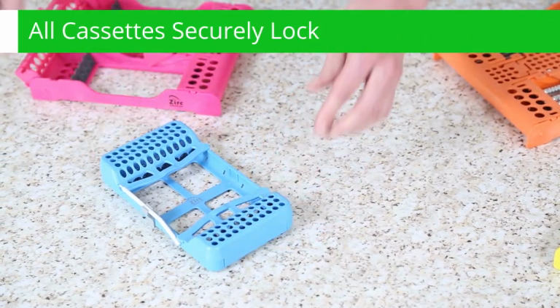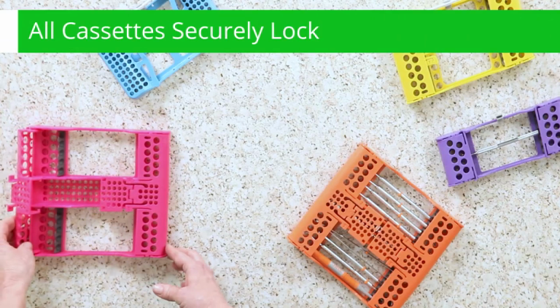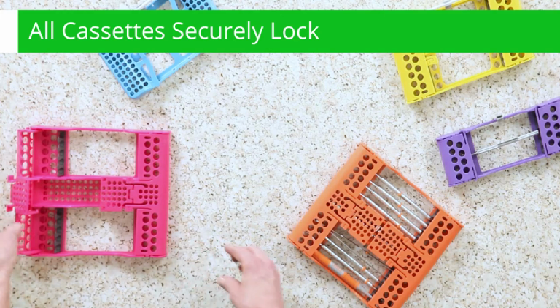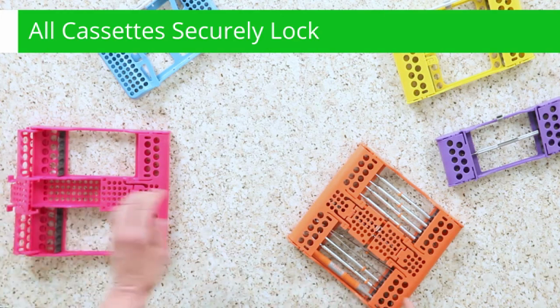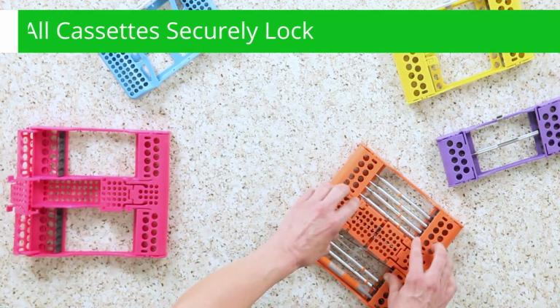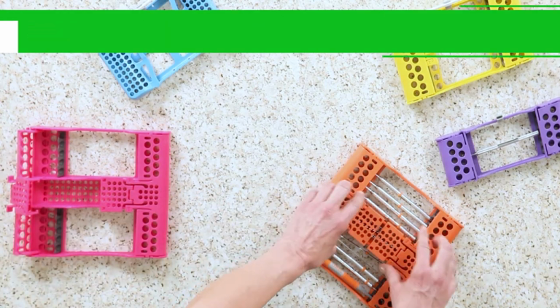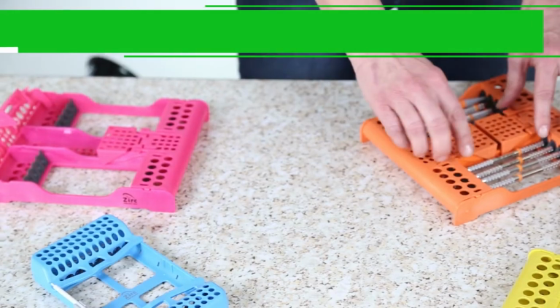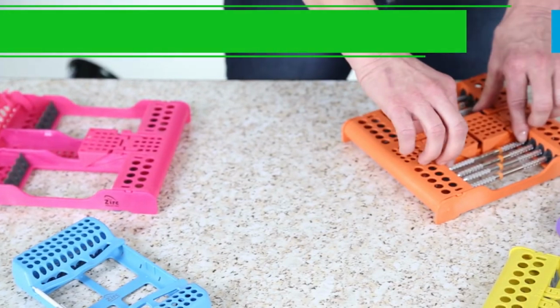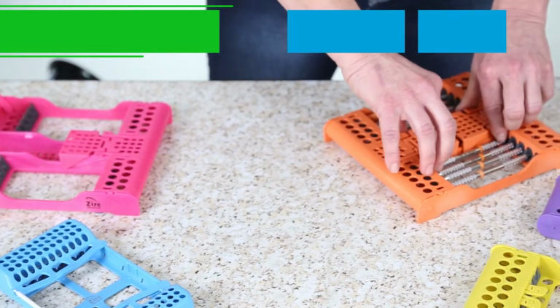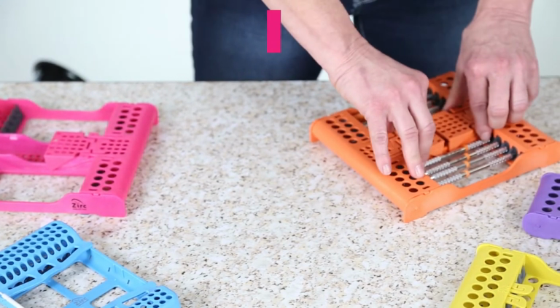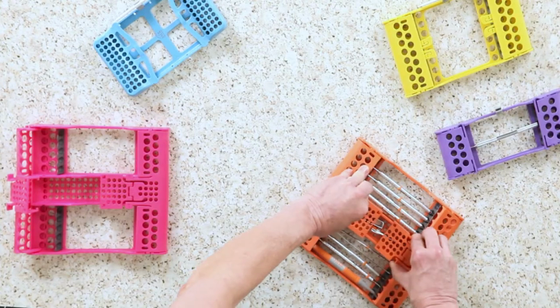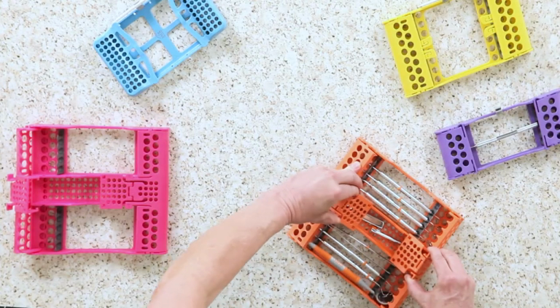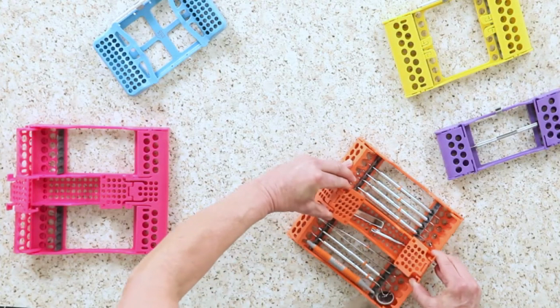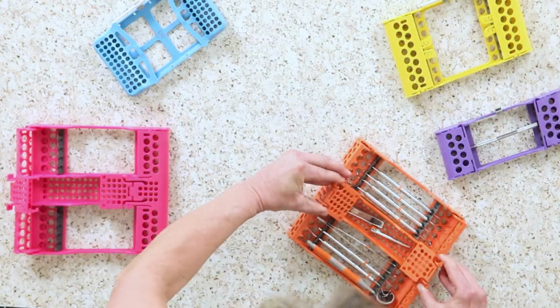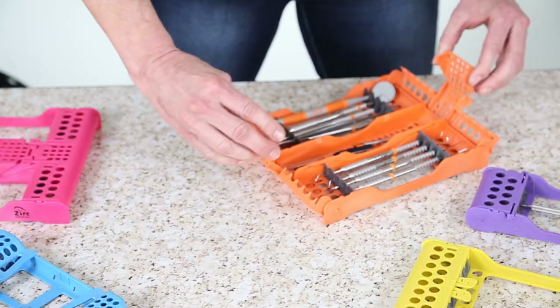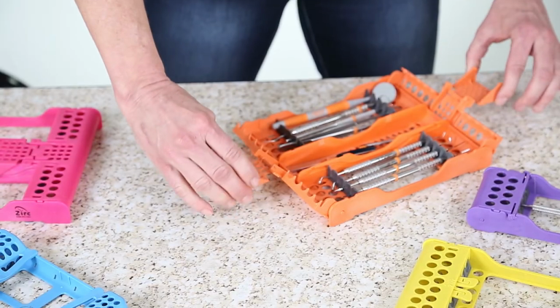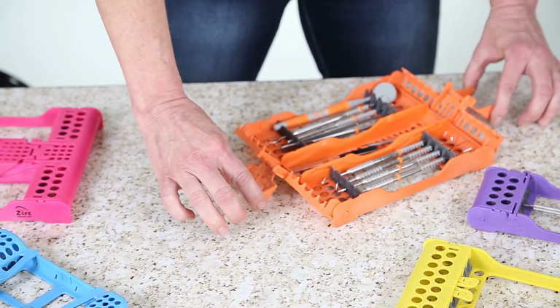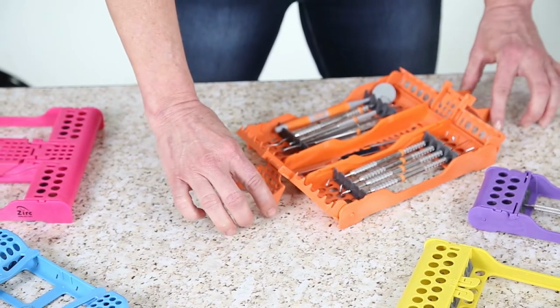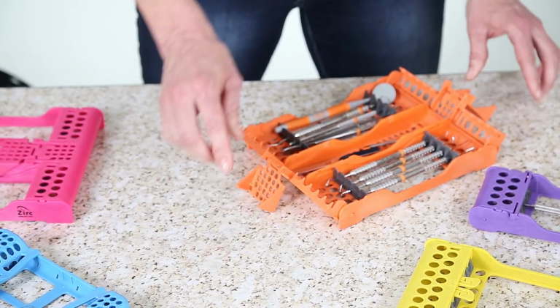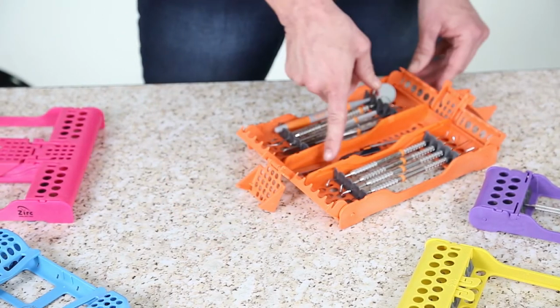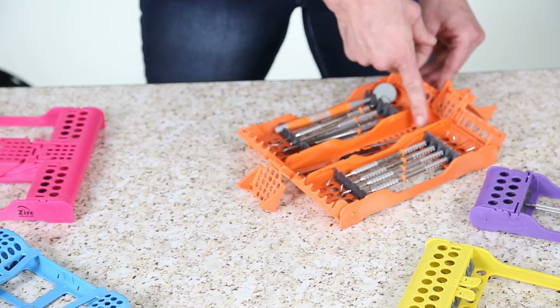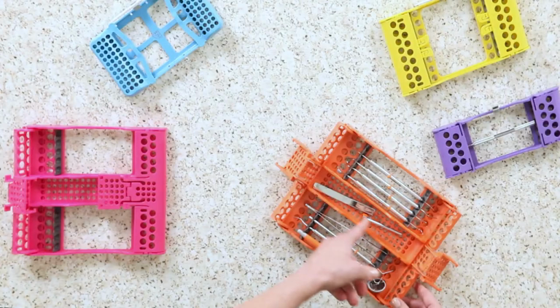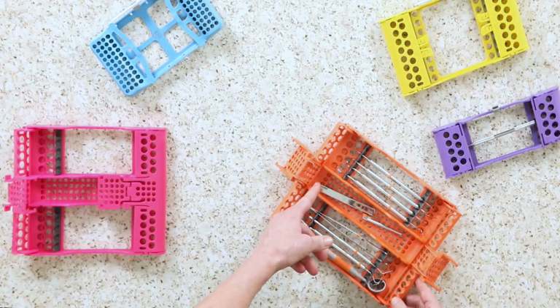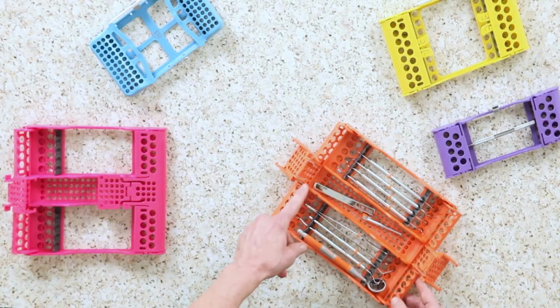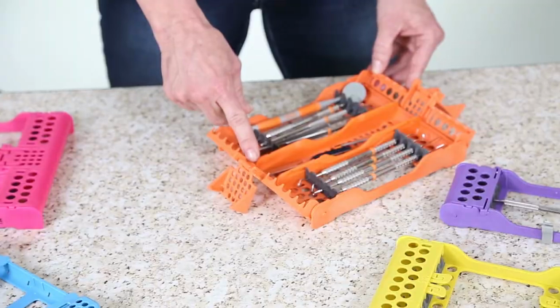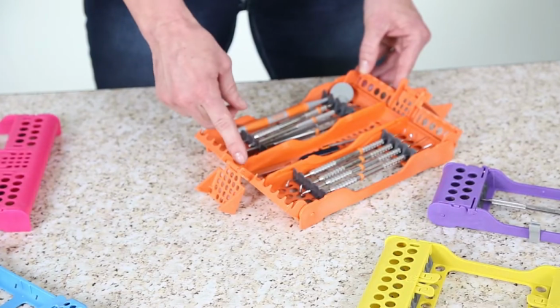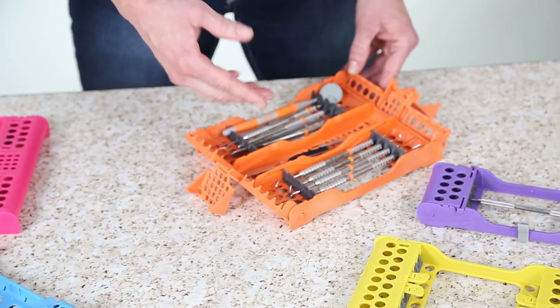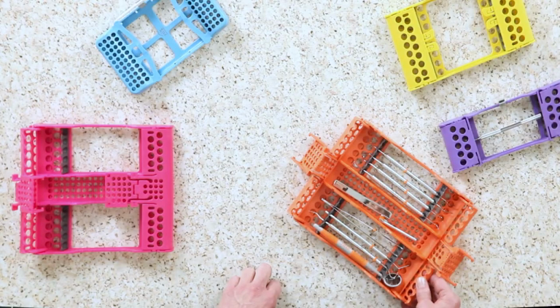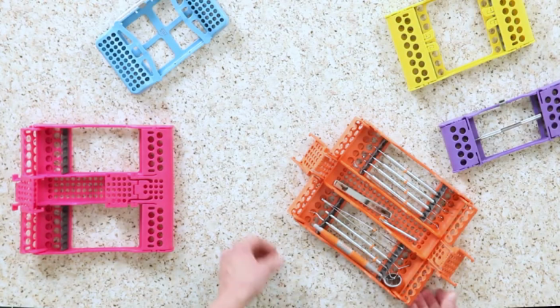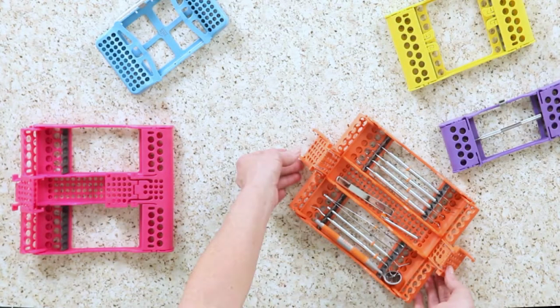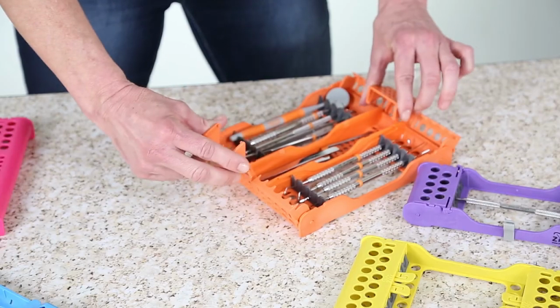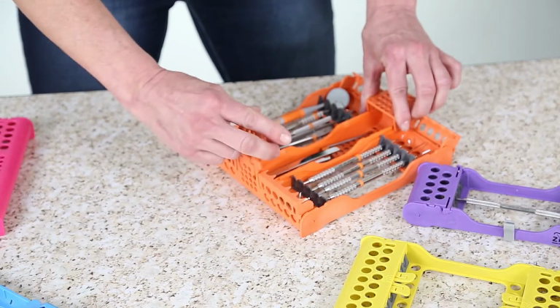Now these two are our 10-place cassettes. To open, you simply pinch them here and slide it open. The center column in the cassette provides additional storage, which works well for extra hand instruments. The cassette can be closed to lock everything in its place.